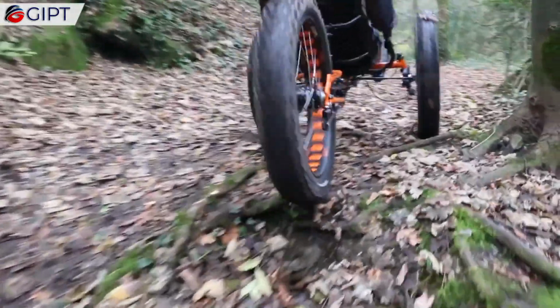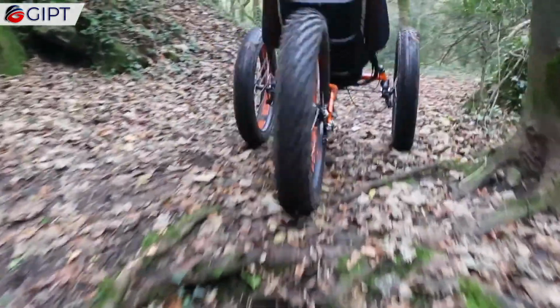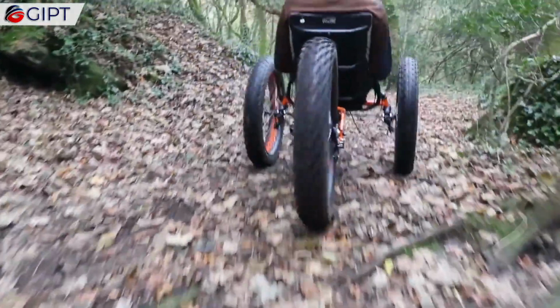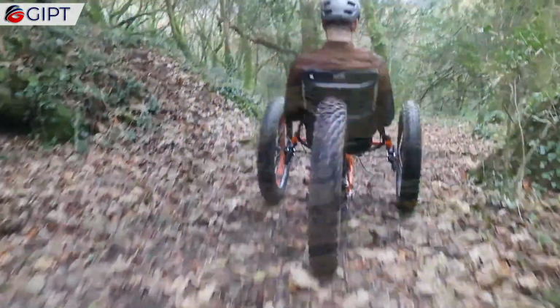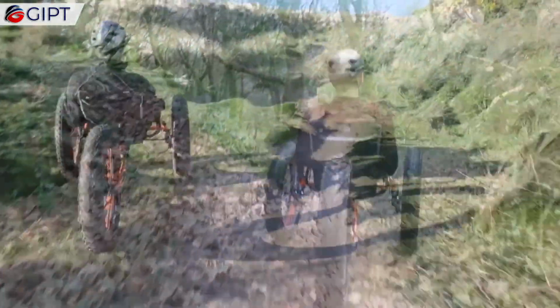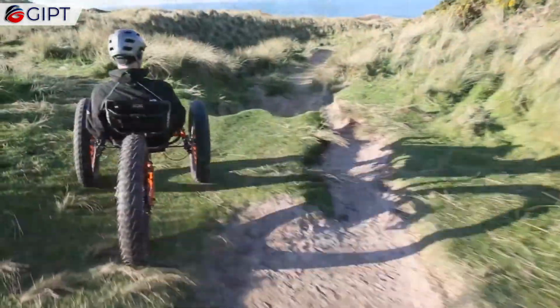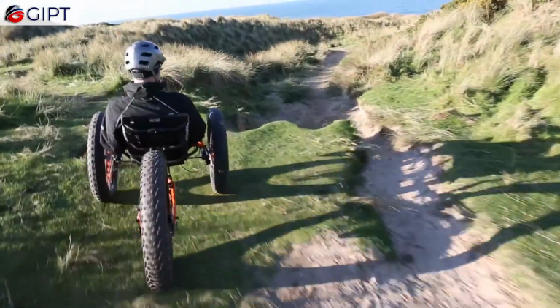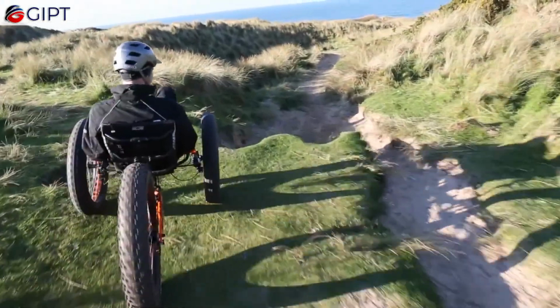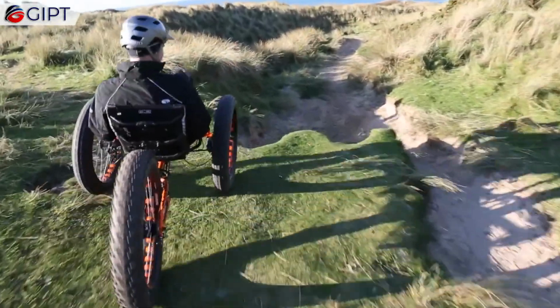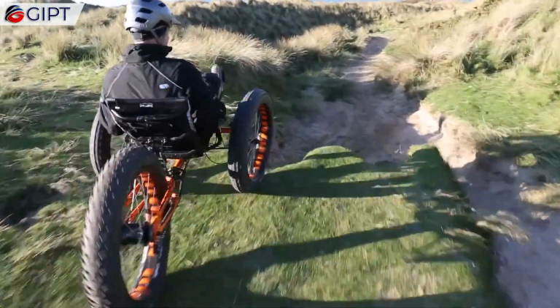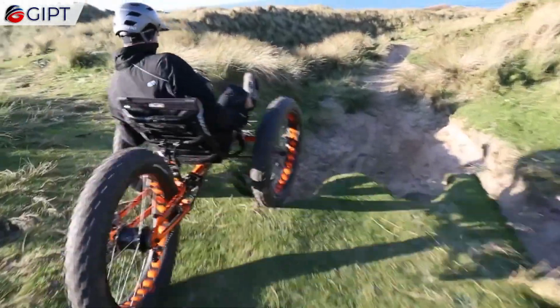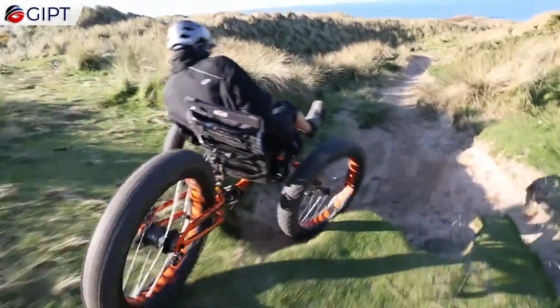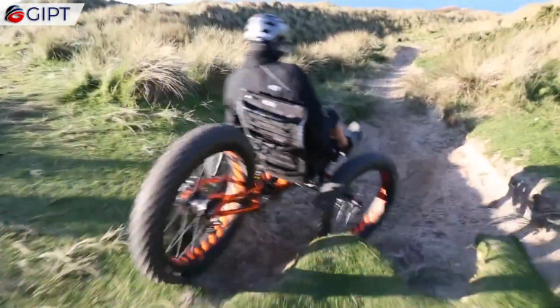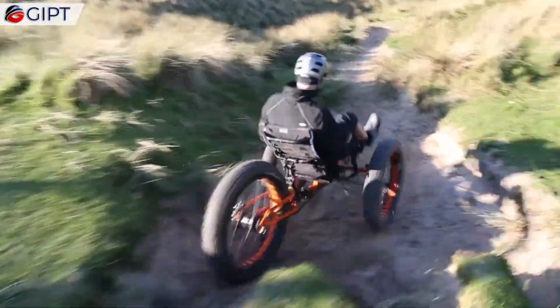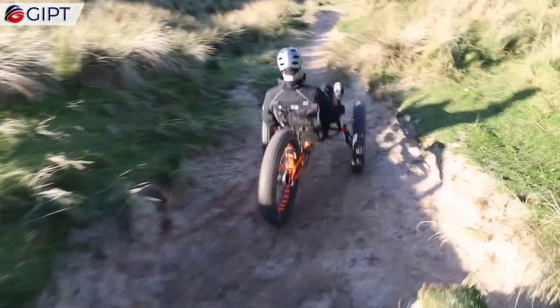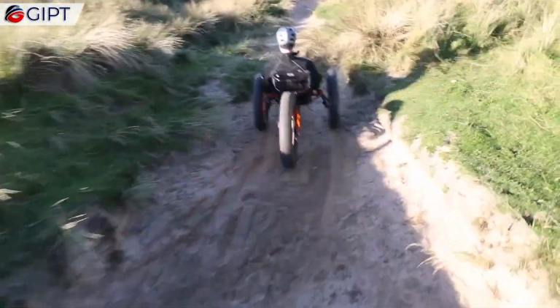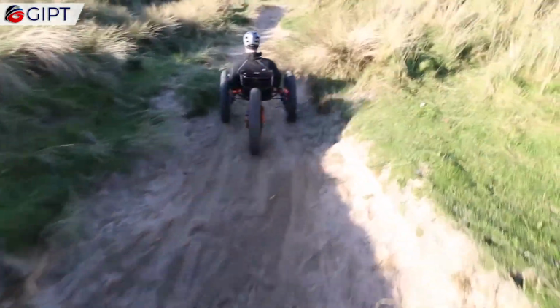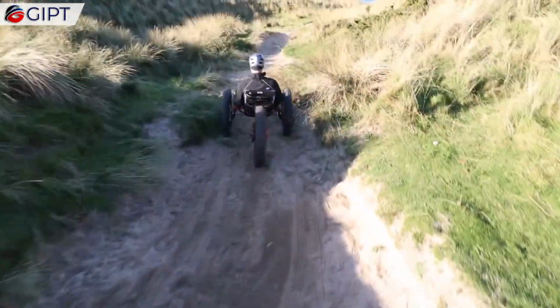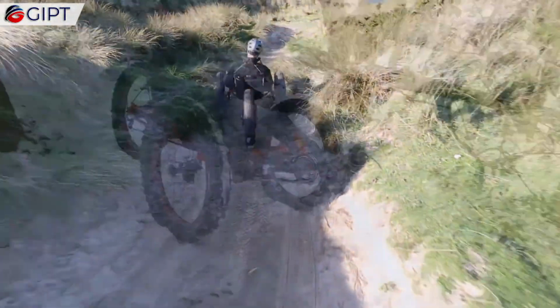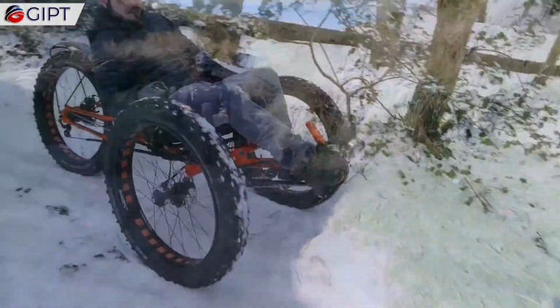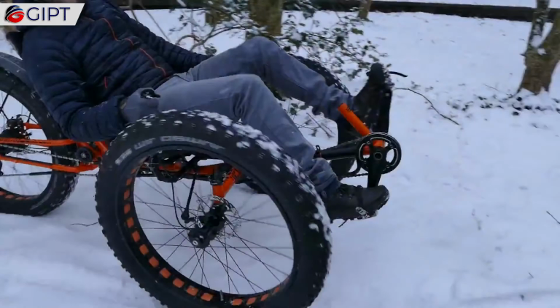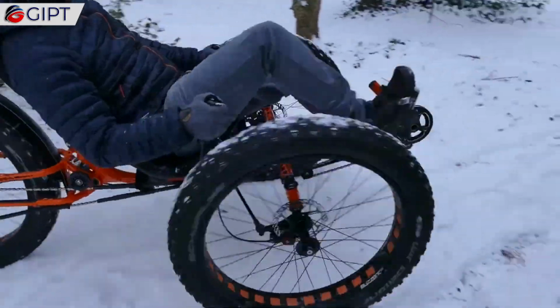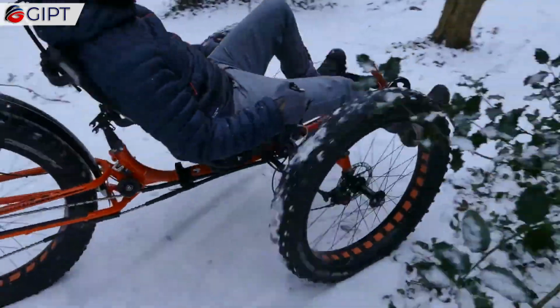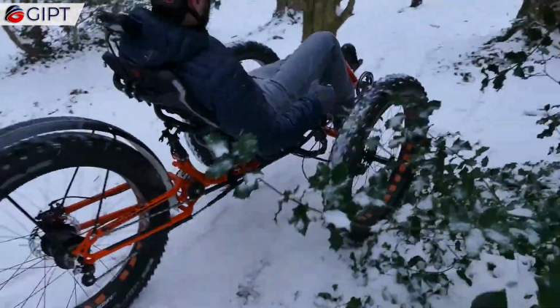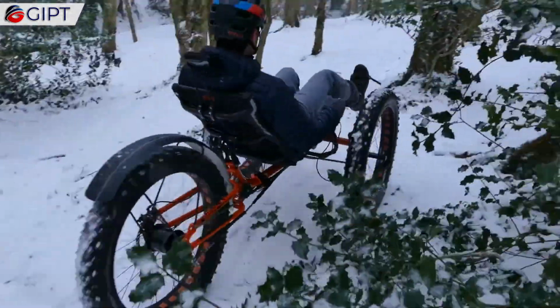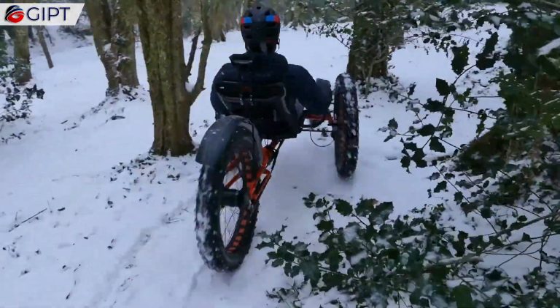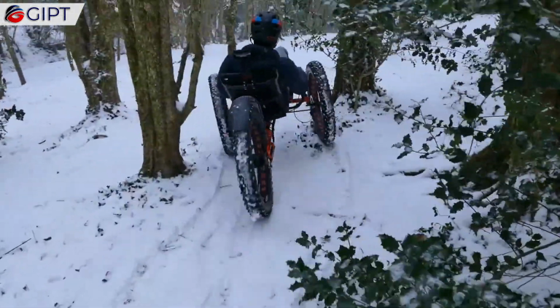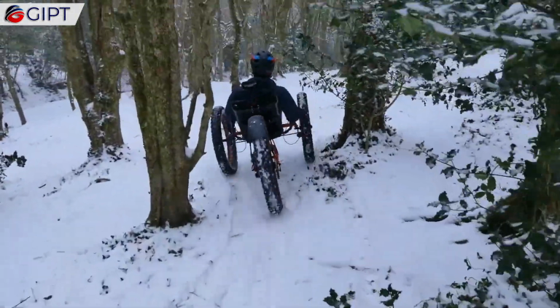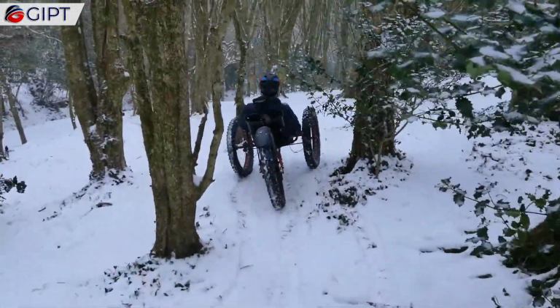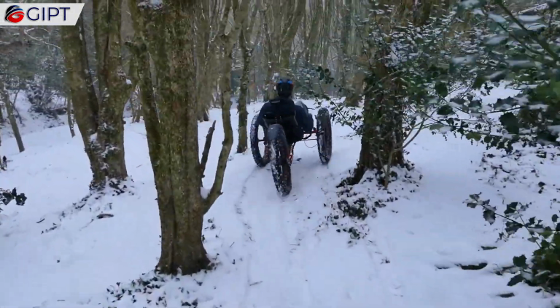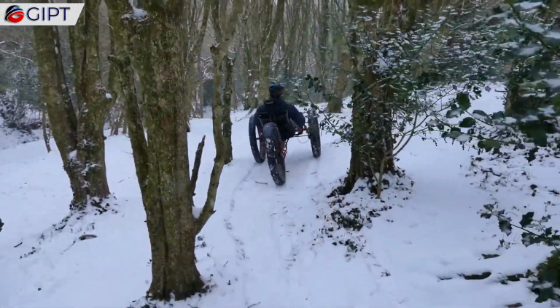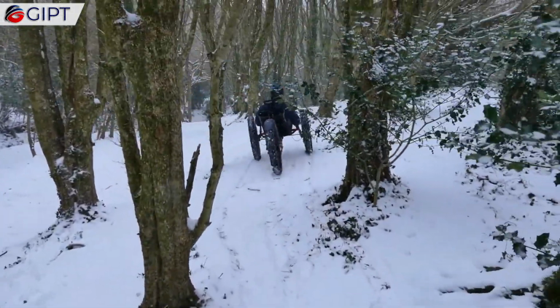It is a radical new trike with legit off-road credentials. Initially designed for record-setting attempts, this durable and reliable trike can really take you anywhere, as long as you can pedal.